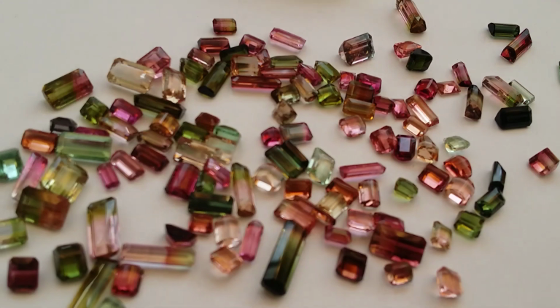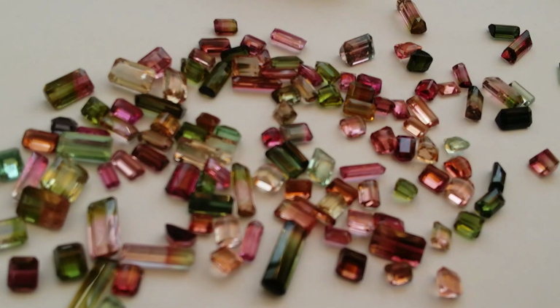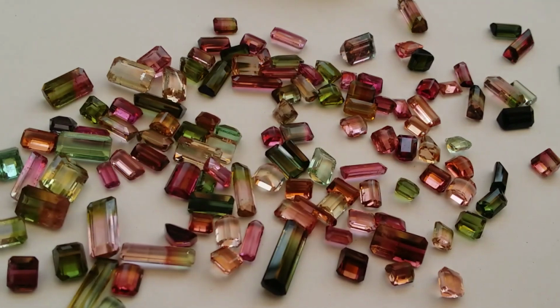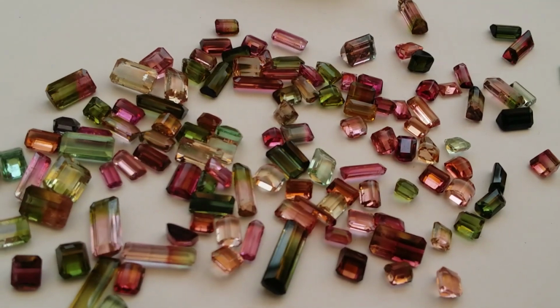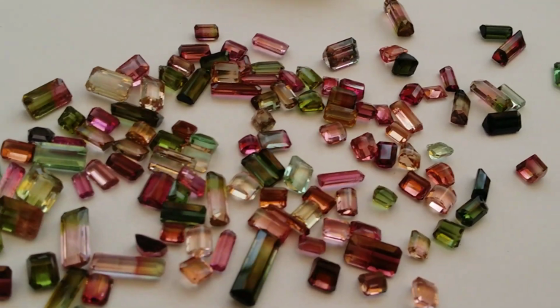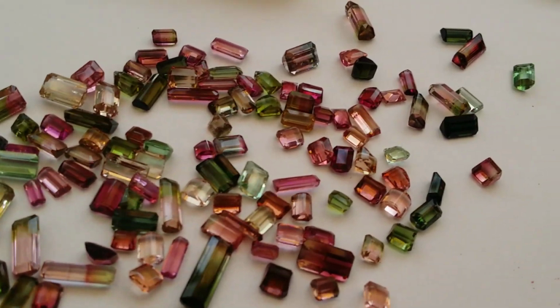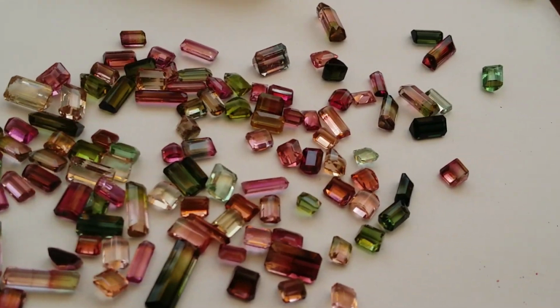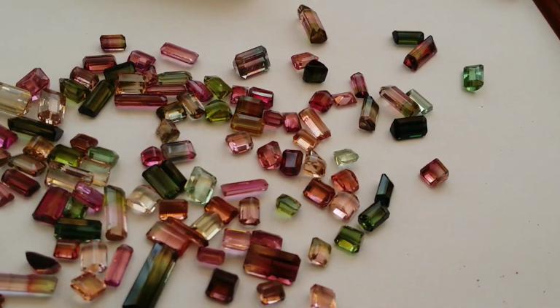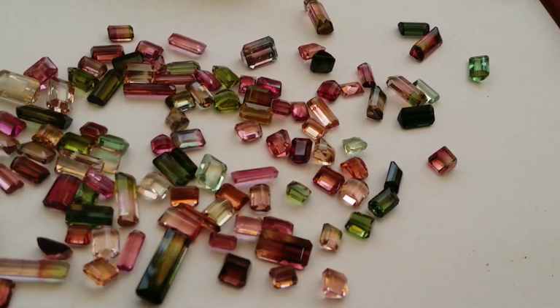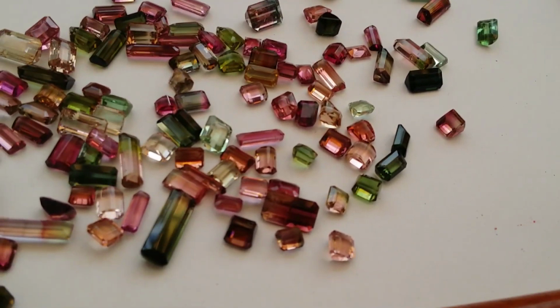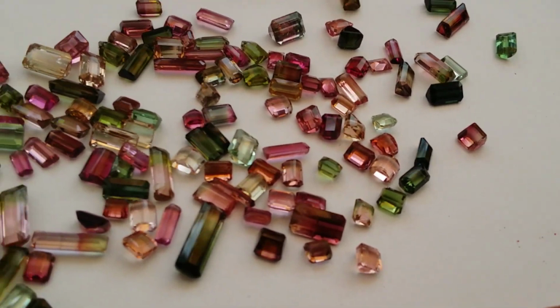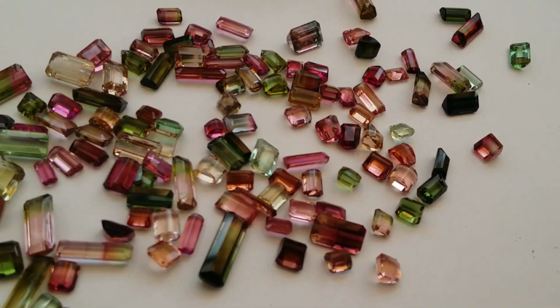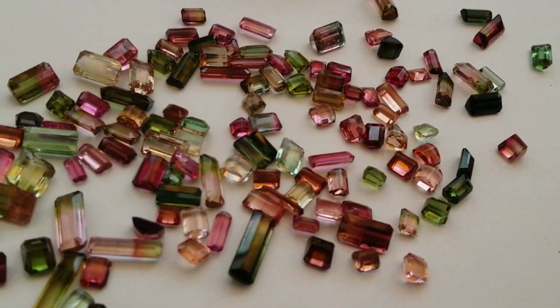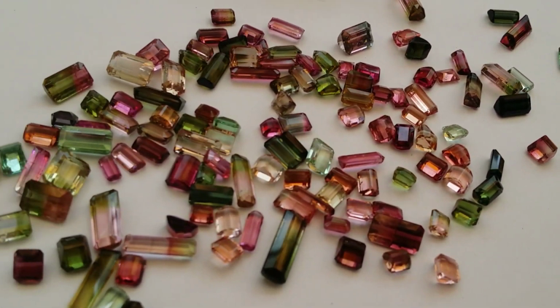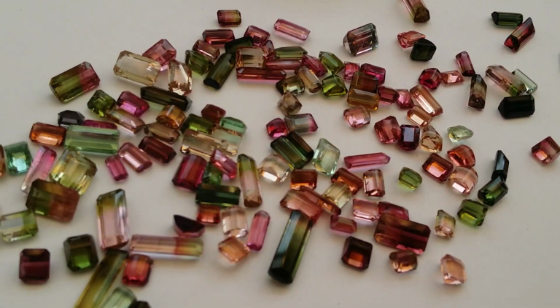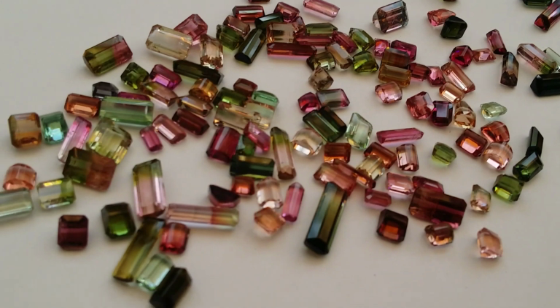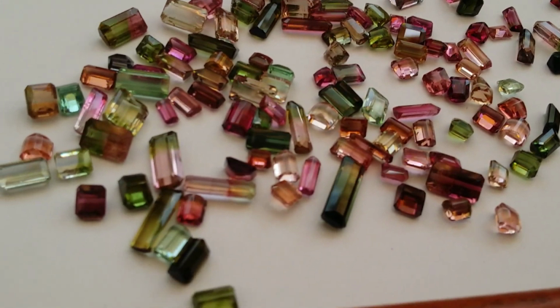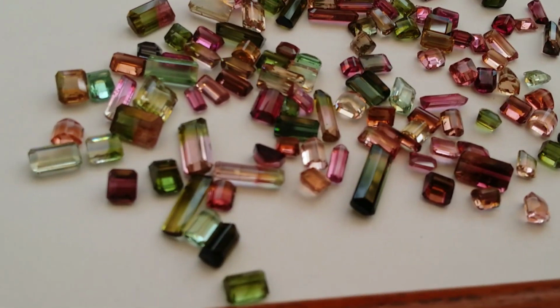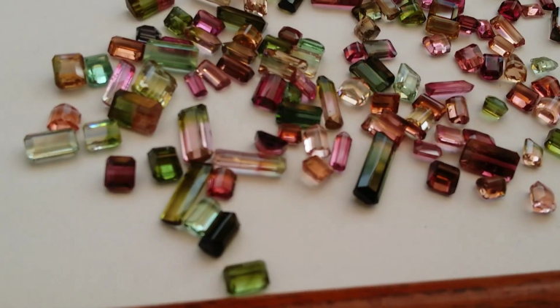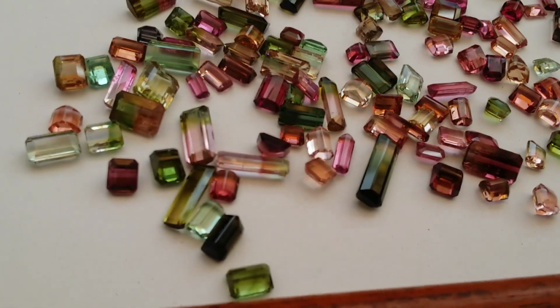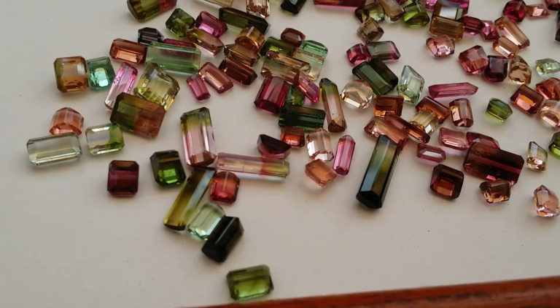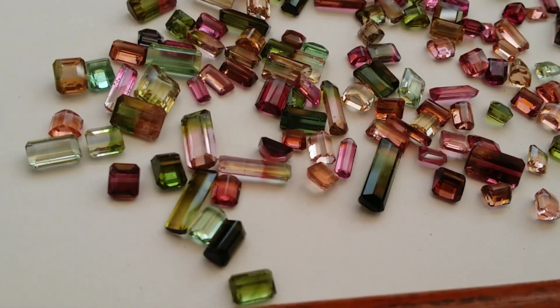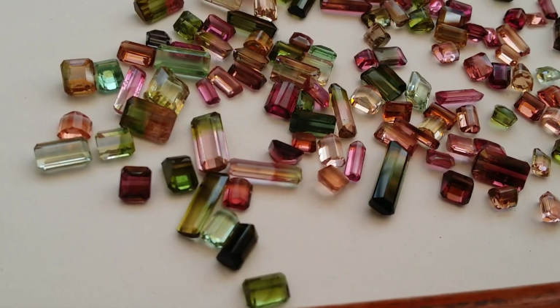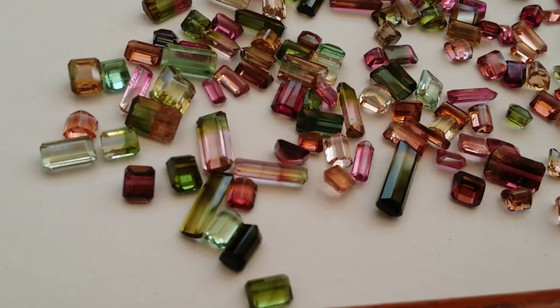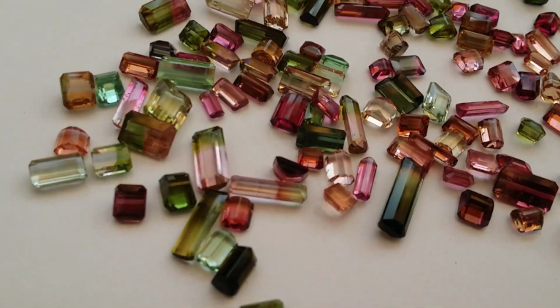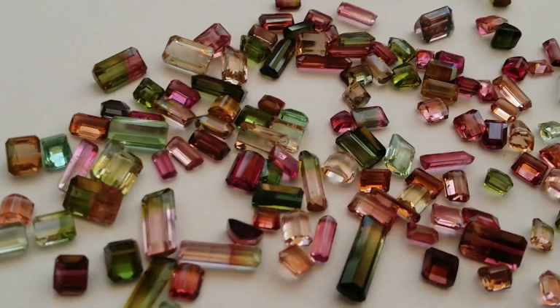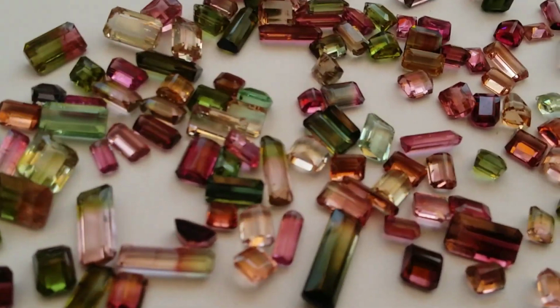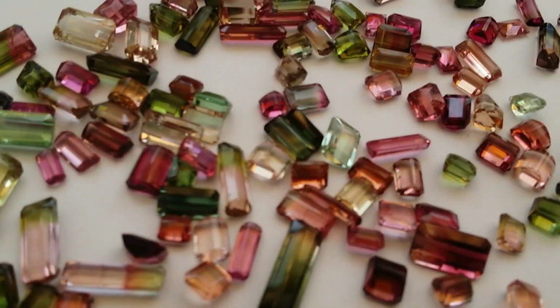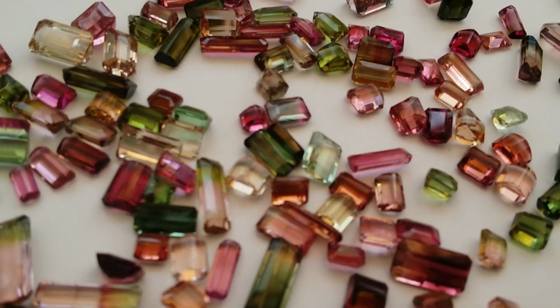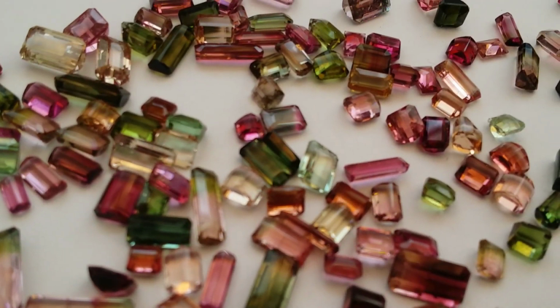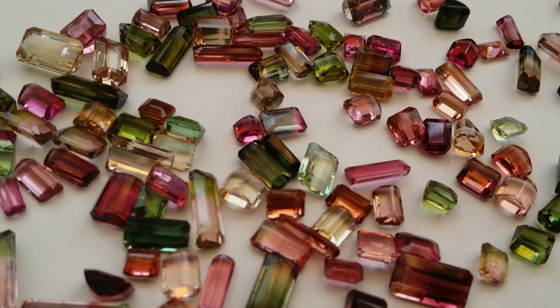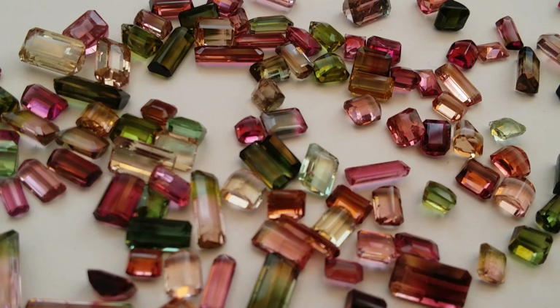You might have seen the beautiful tourmaline in the store, or maybe you've seen jewelry with this. But do you know what this precious stone really is? Watch this video till the end to learn about it.